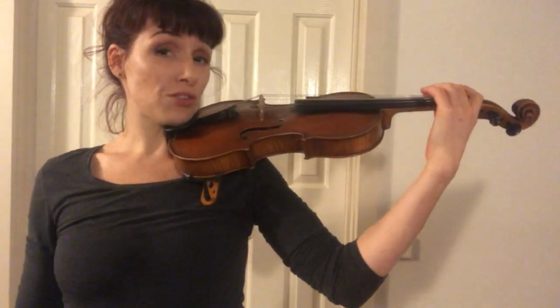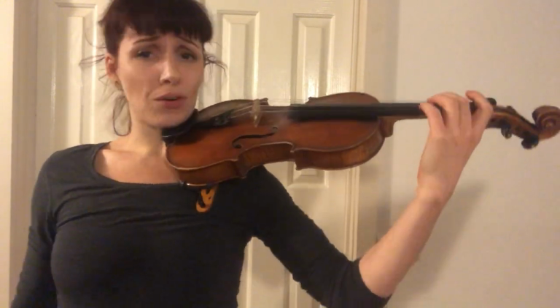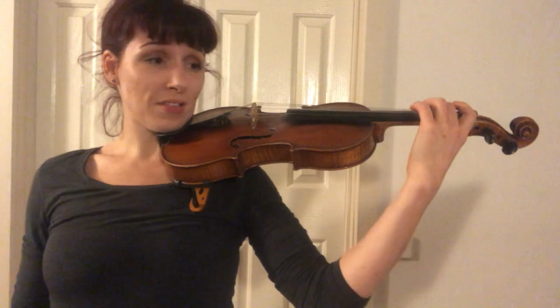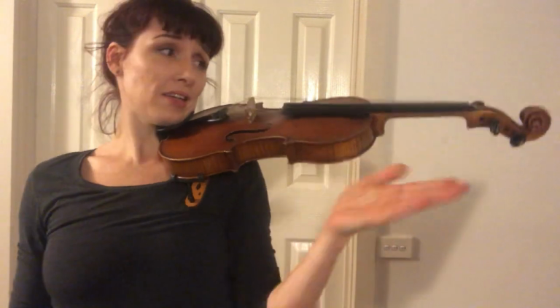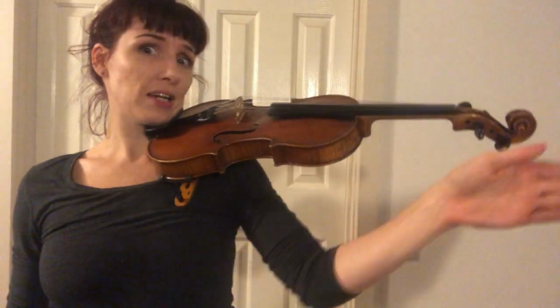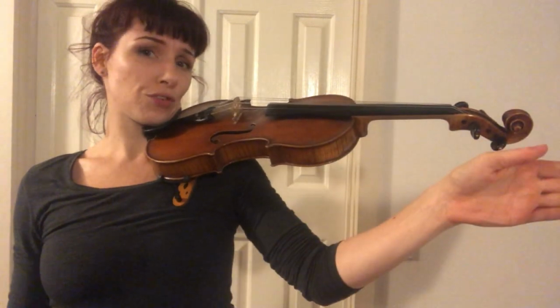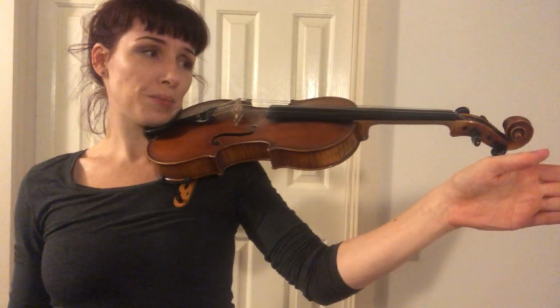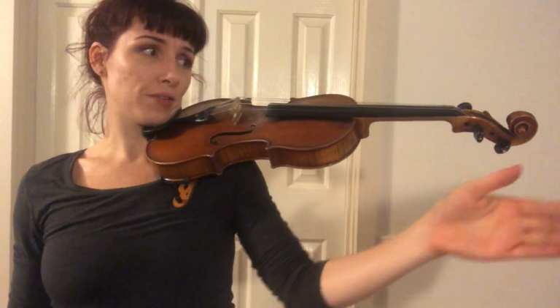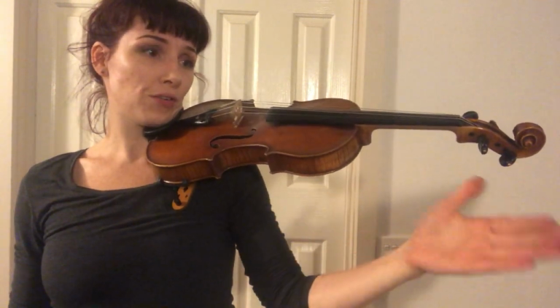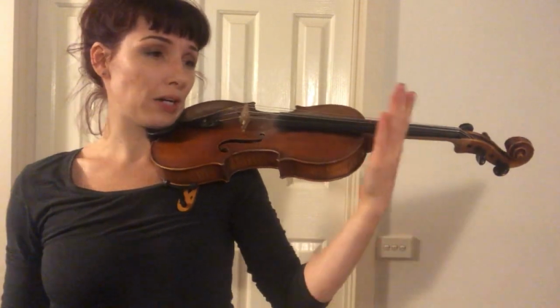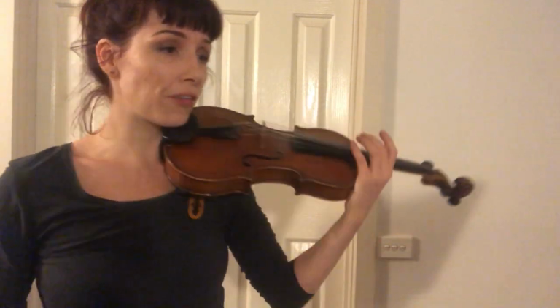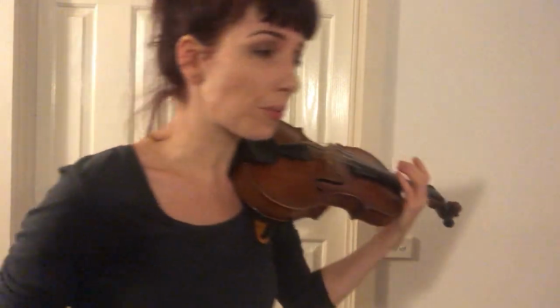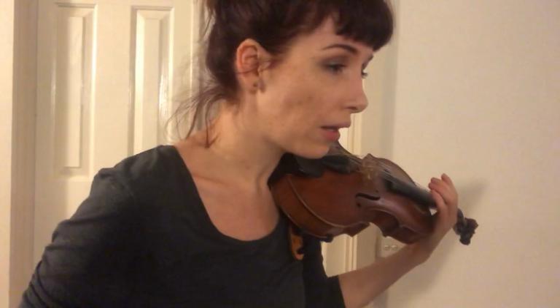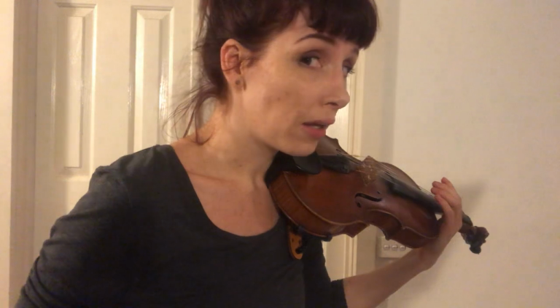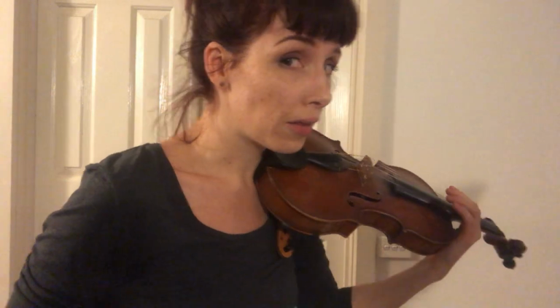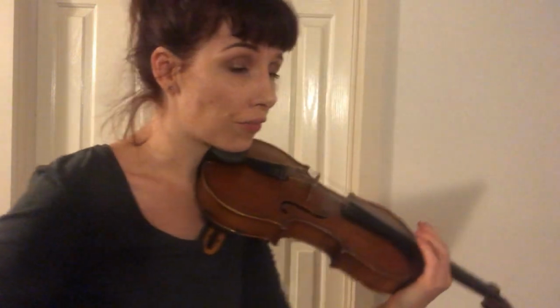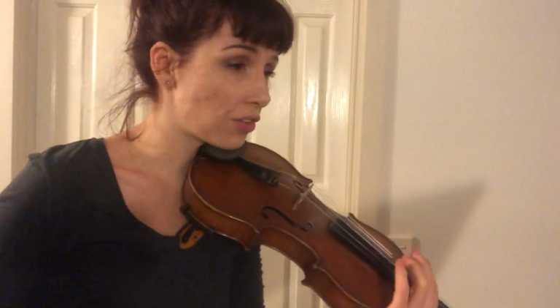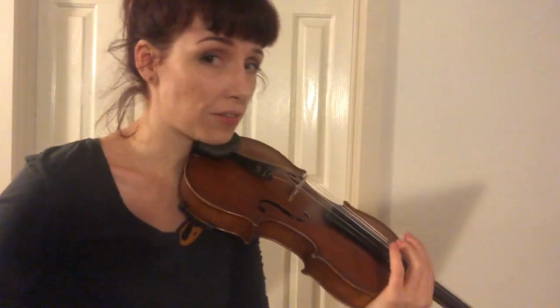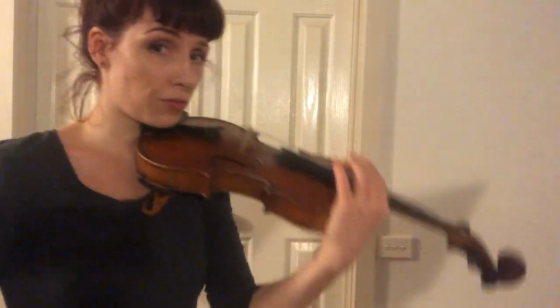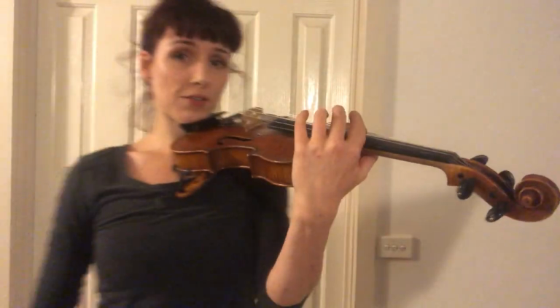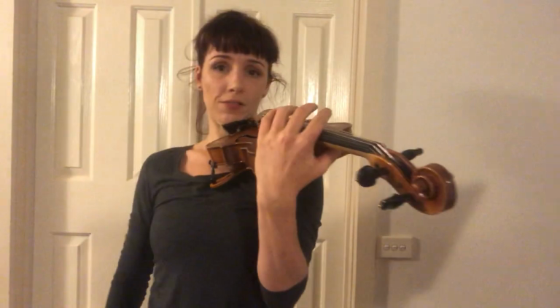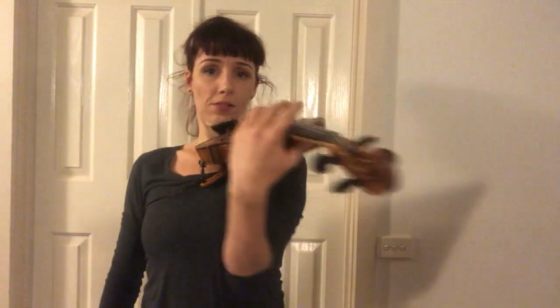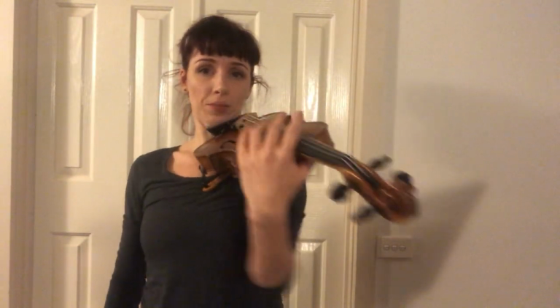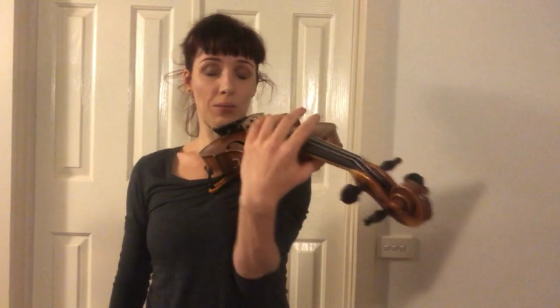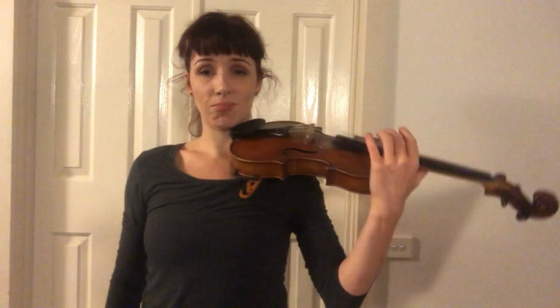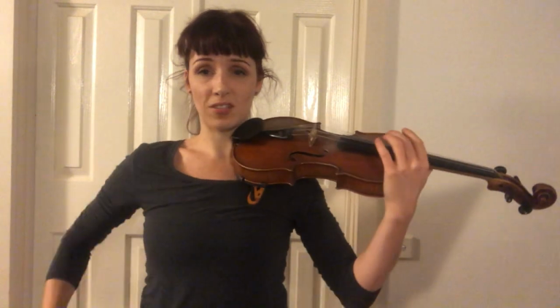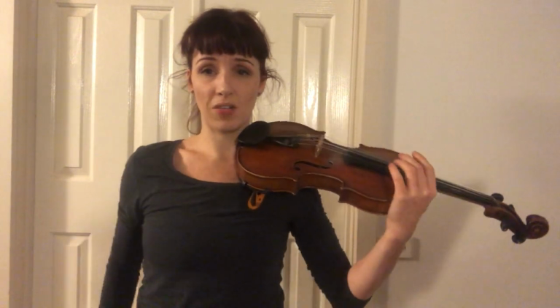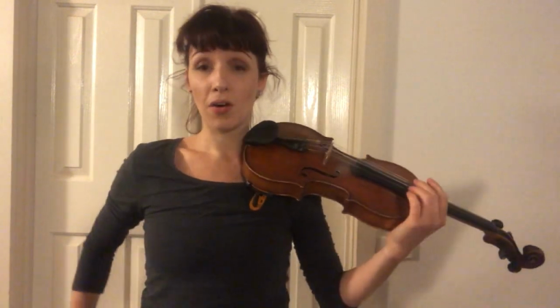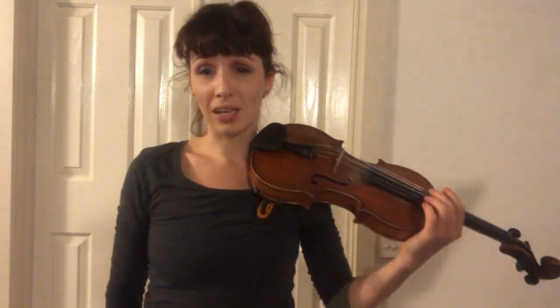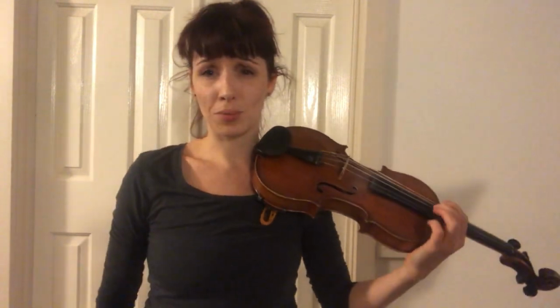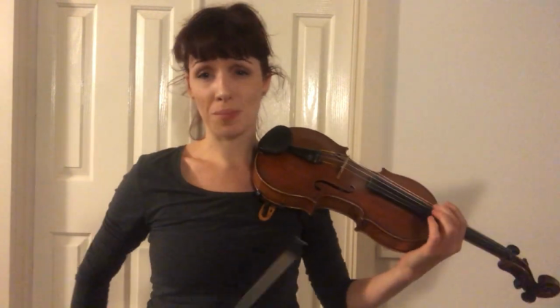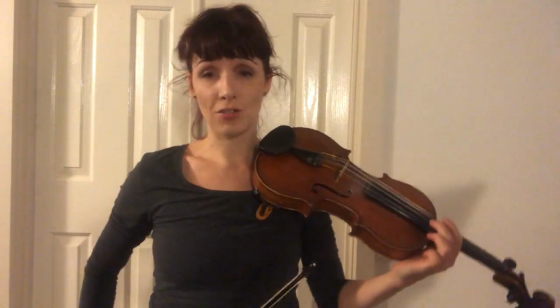Make sure that your music stand is at the end of your scroll, because if you are peering this way, your violin's going to do this. When your violin does this, your arm can't go anywhere — this is going to be really uncomfortable or really badly executed.